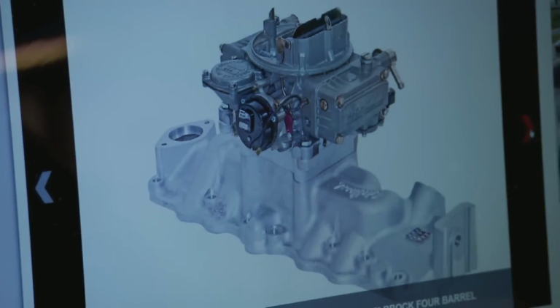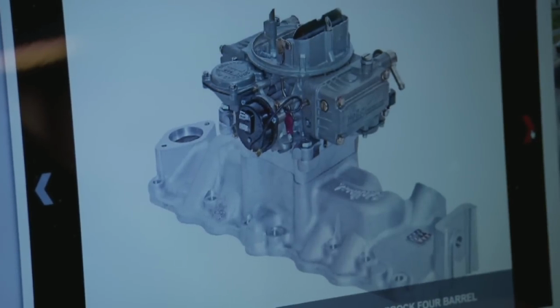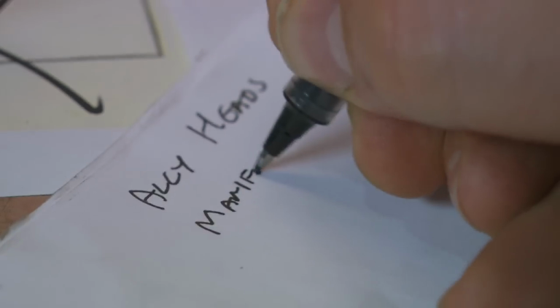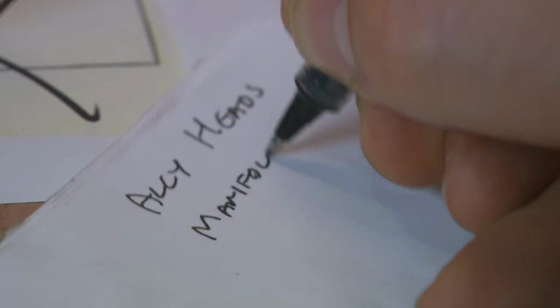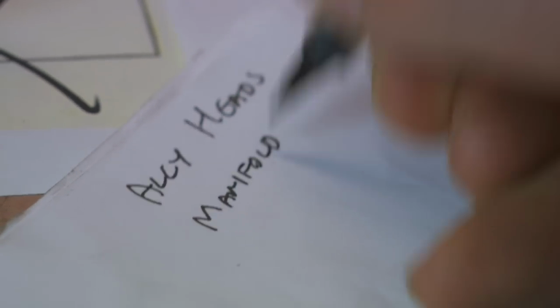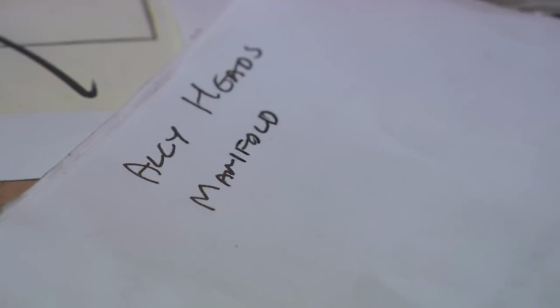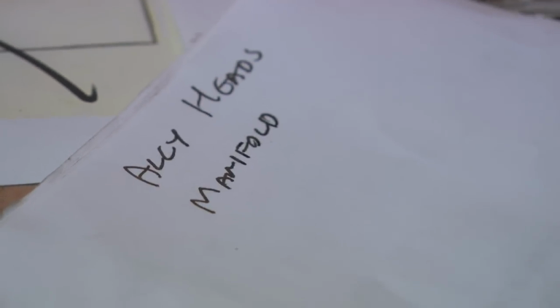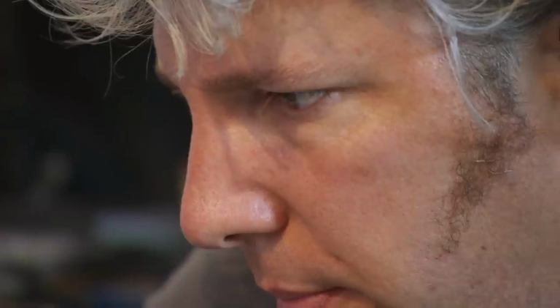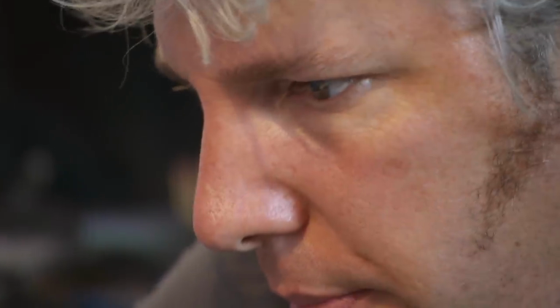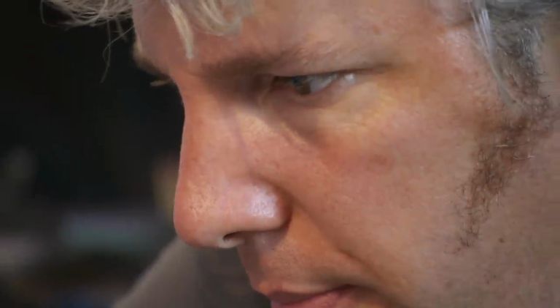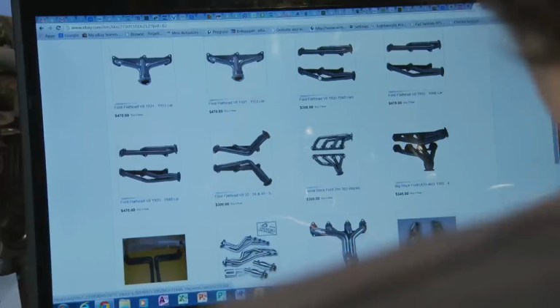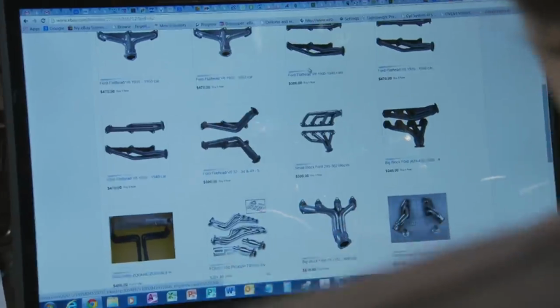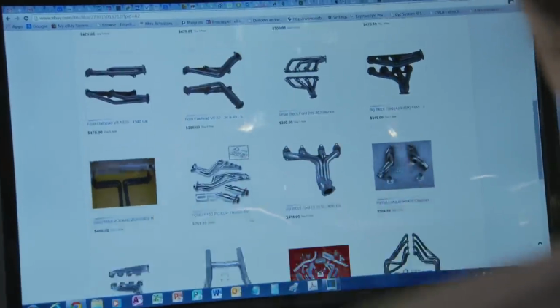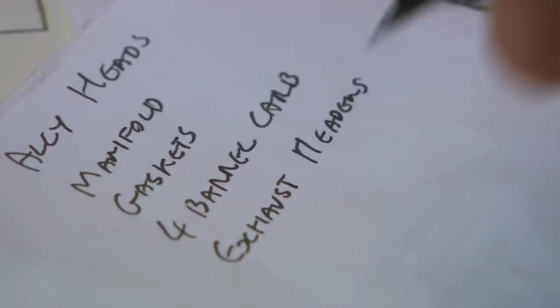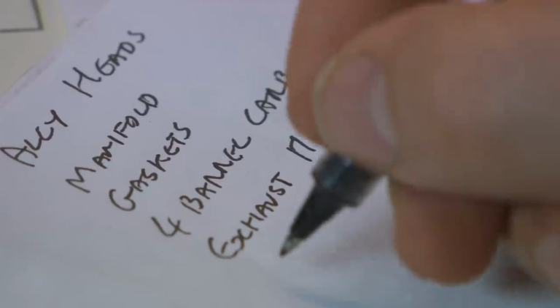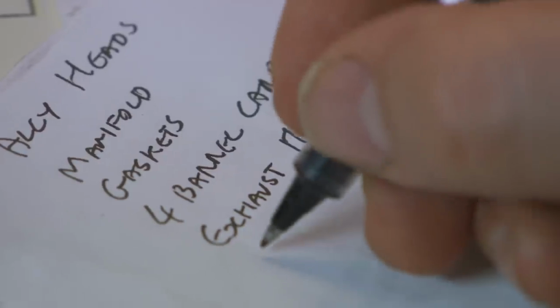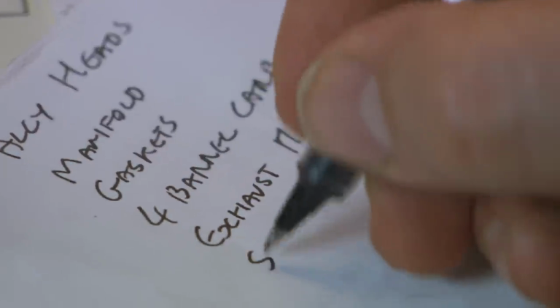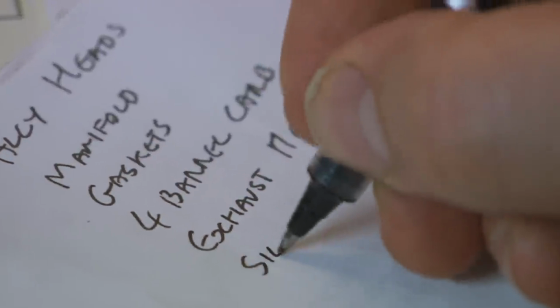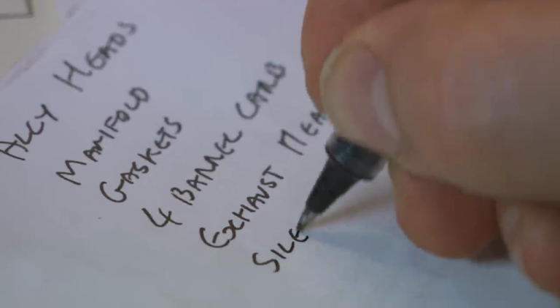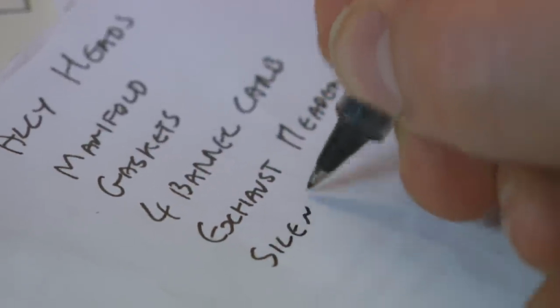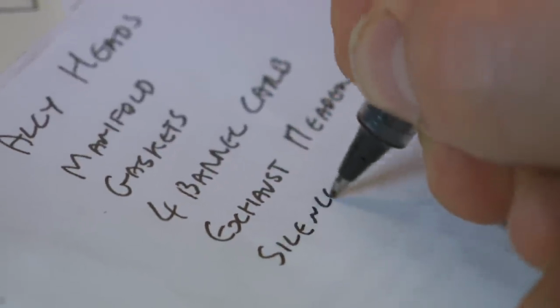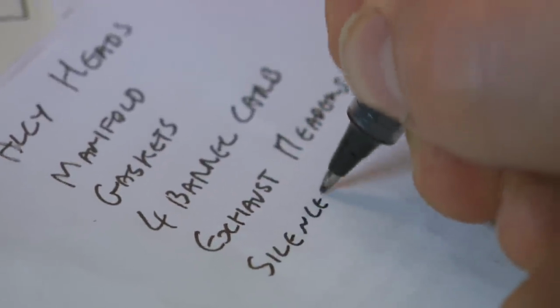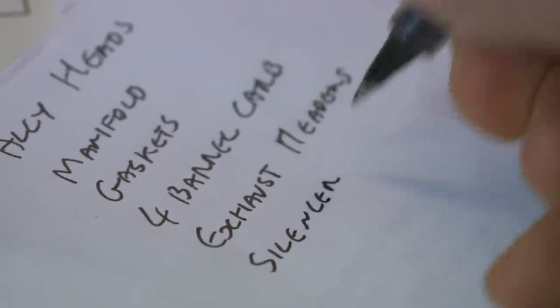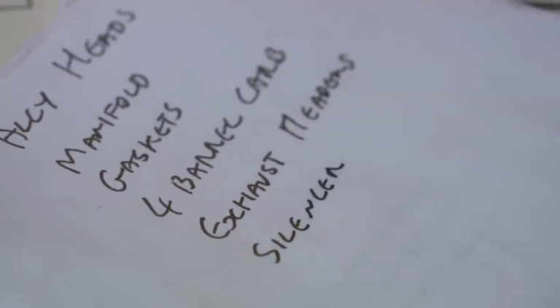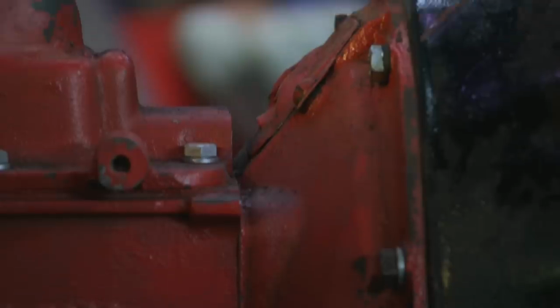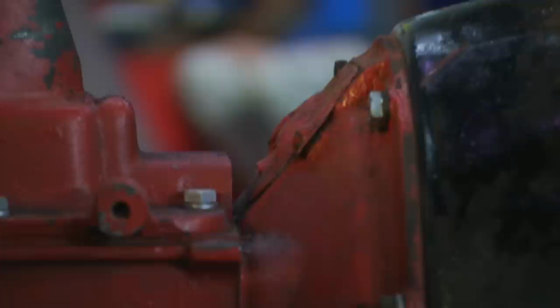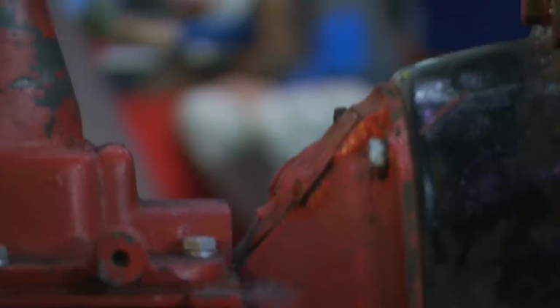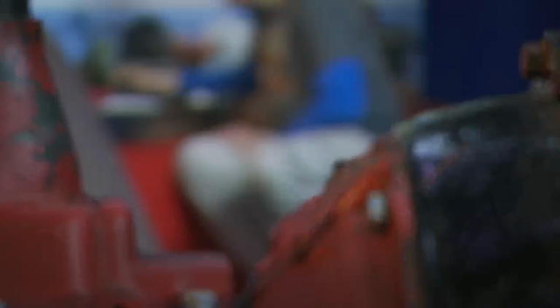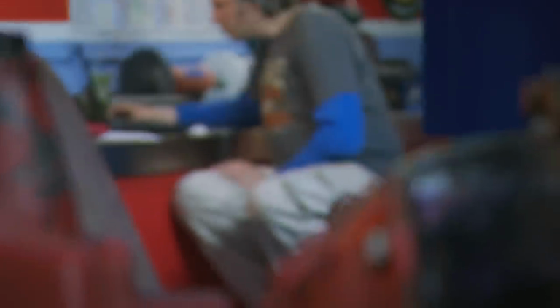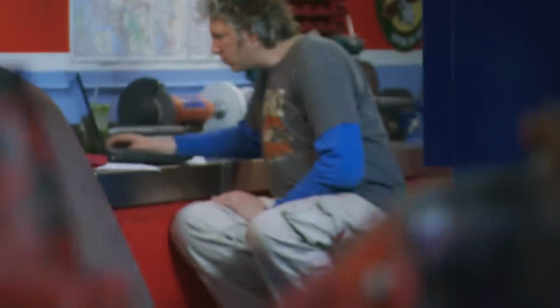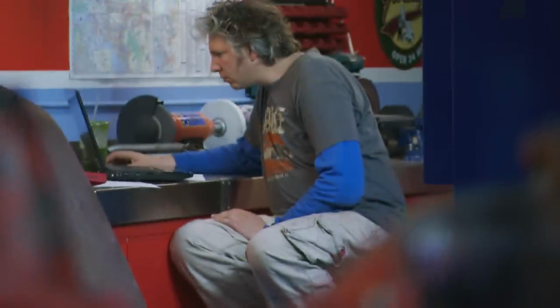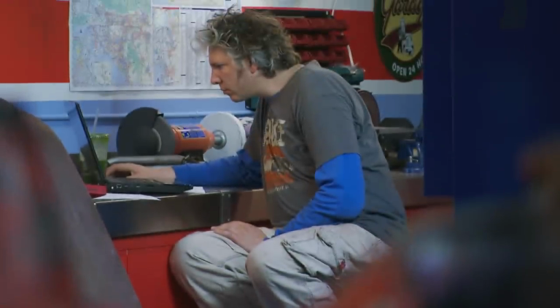I also find an inlet manifold, new carb kit and headers. These high-performance parts will boost engine output by at least 30 horsepower, but the price tag is over $1,600 — around £1,000.